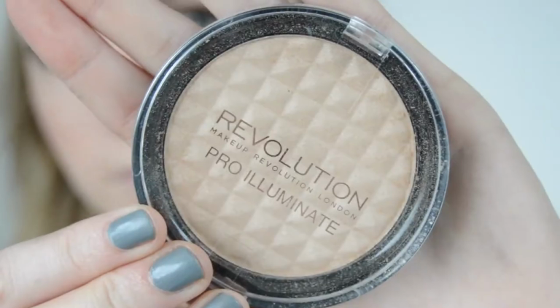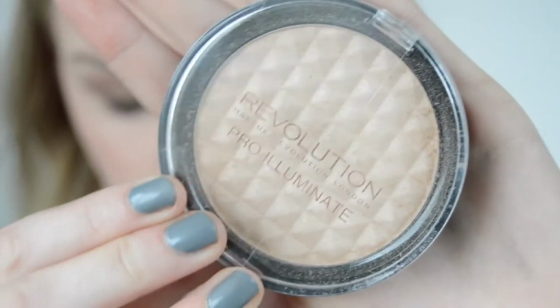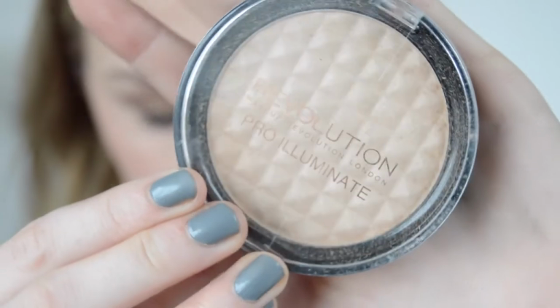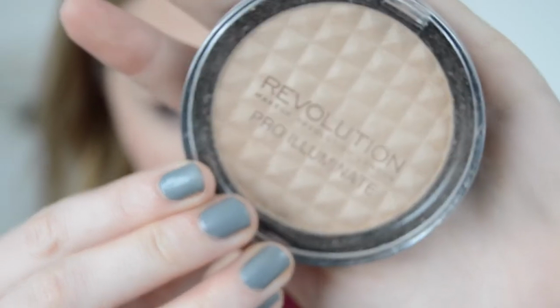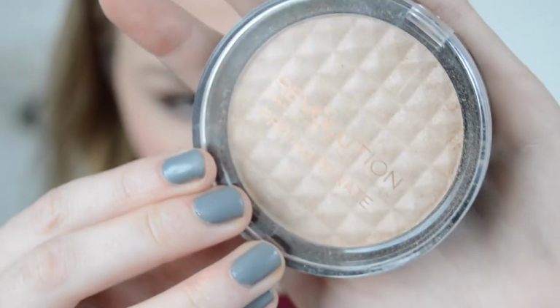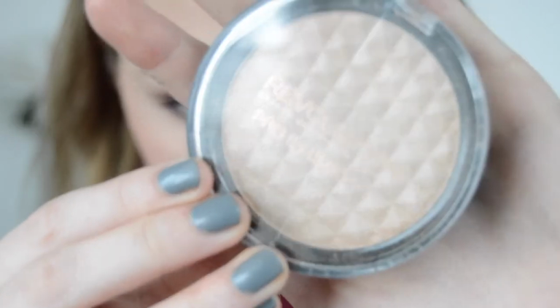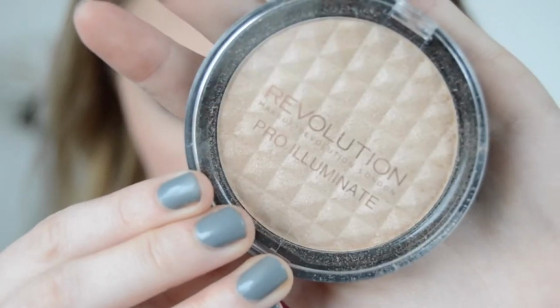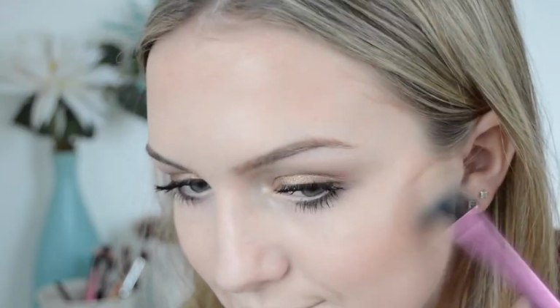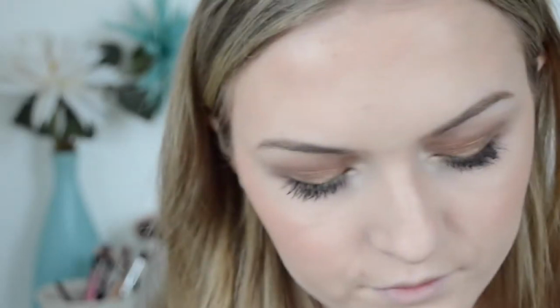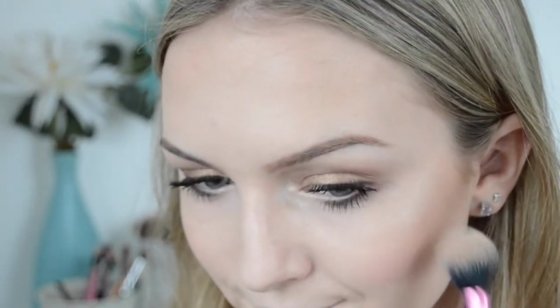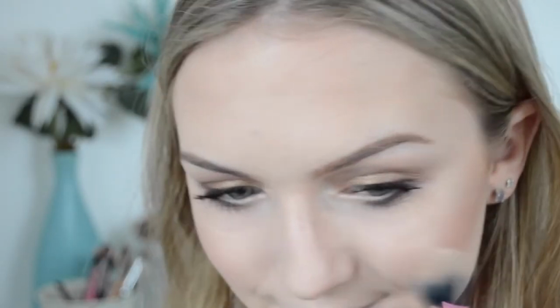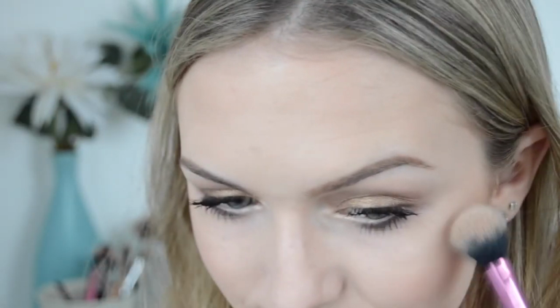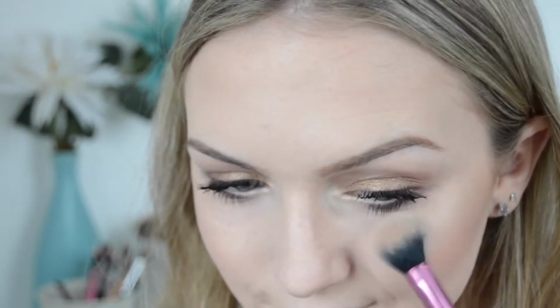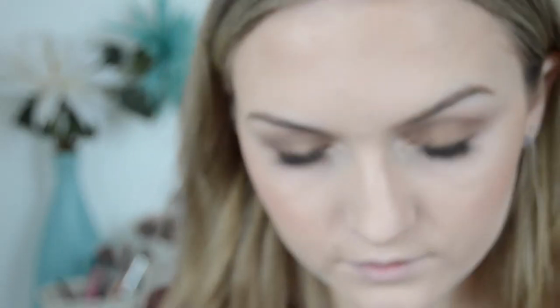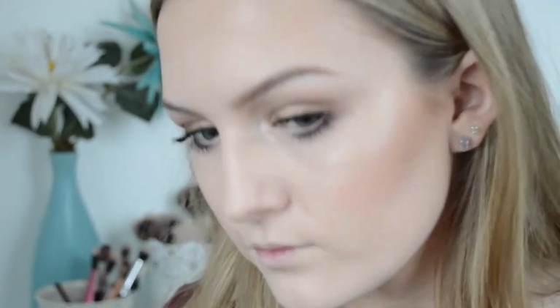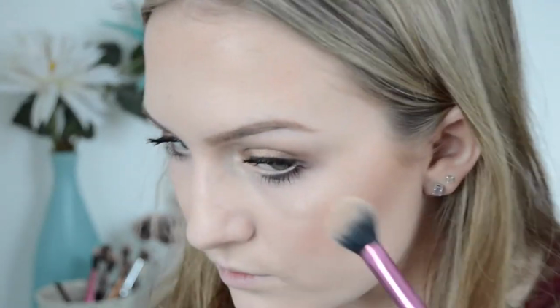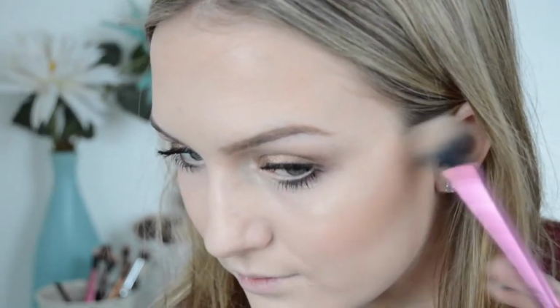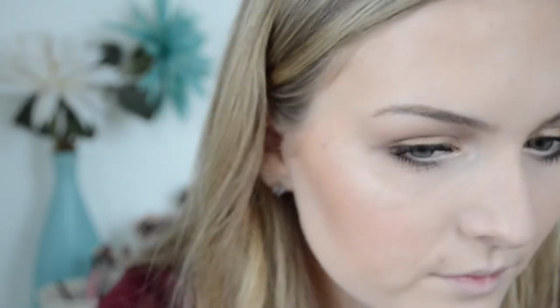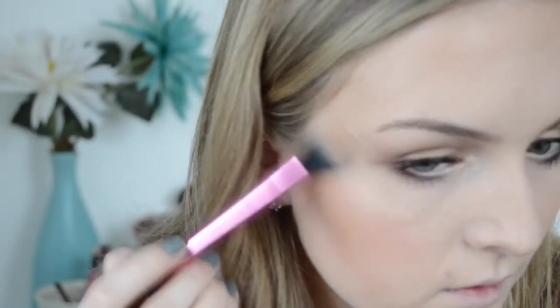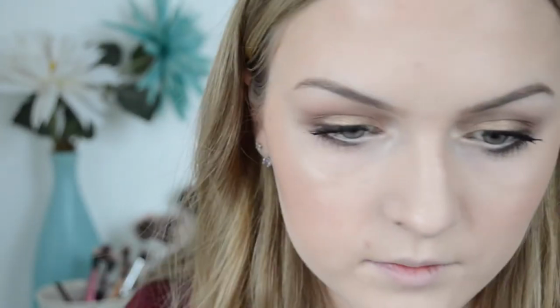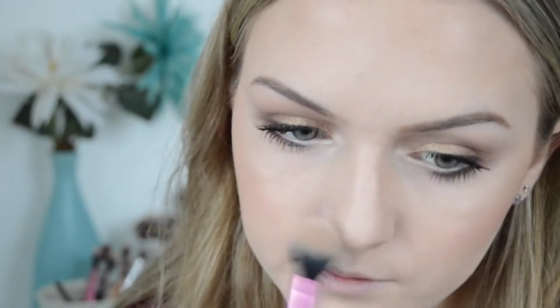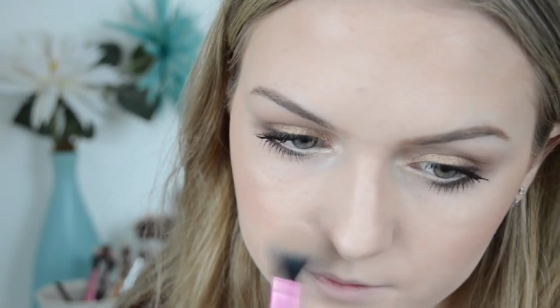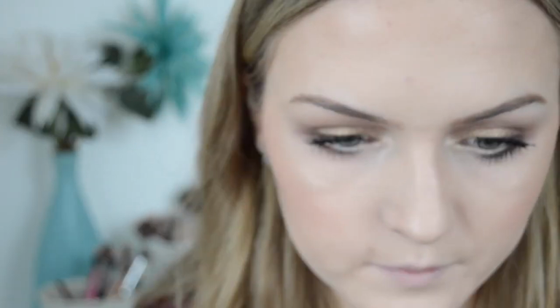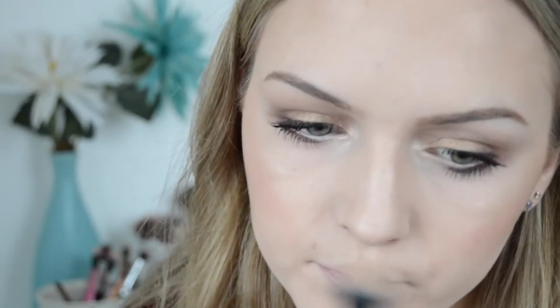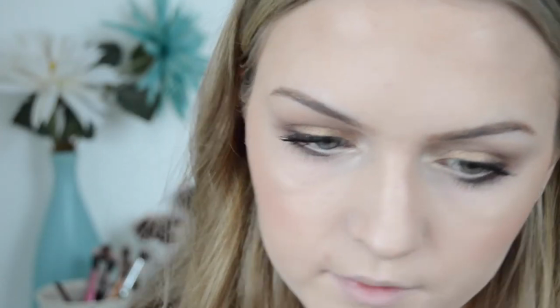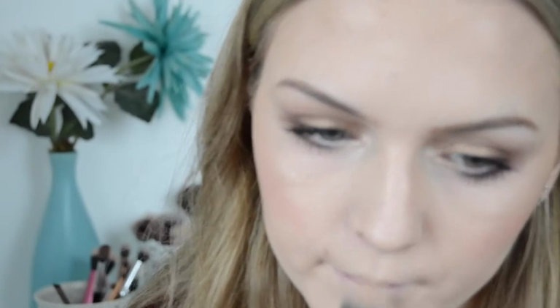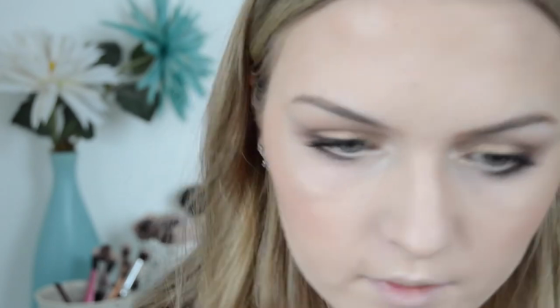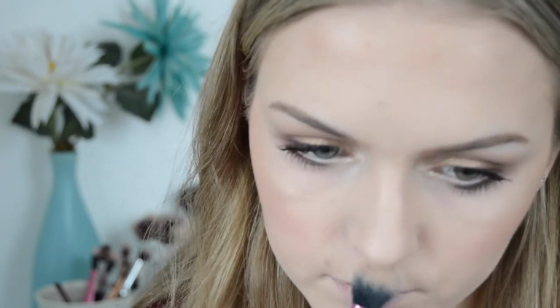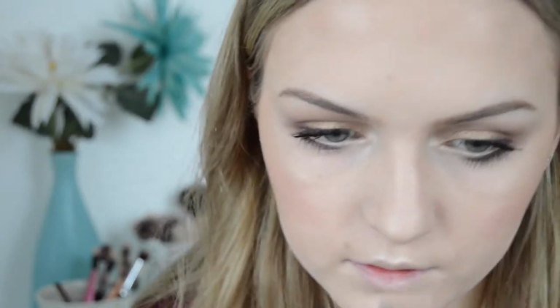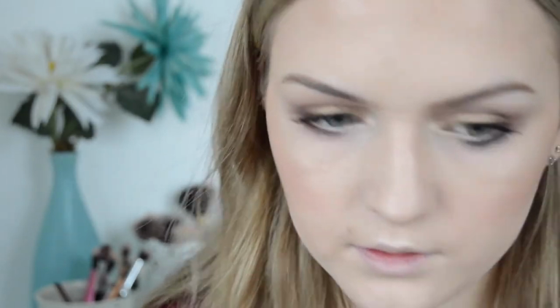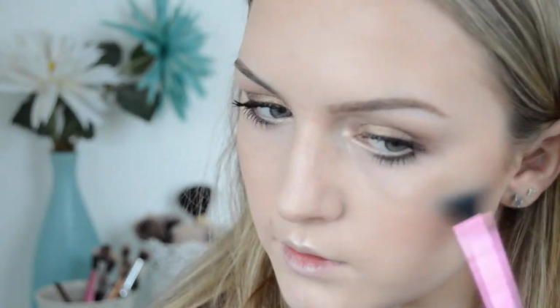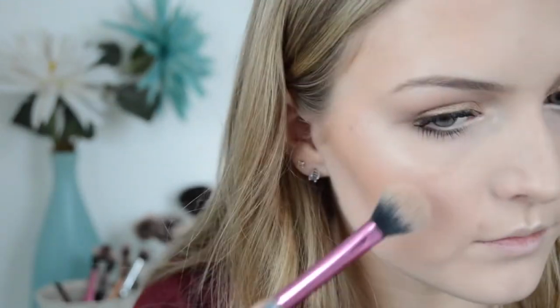Then I'll be using the Makeup Revolution Pro Illuminate Highlighter and applying this to my cheeks. I'm also taking it on a smaller brush and applying it to my brow bone, my lip, my nose — everywhere really because it's so pretty.